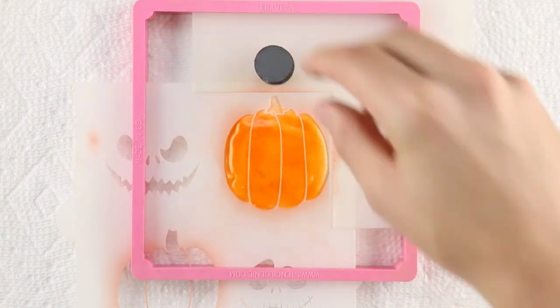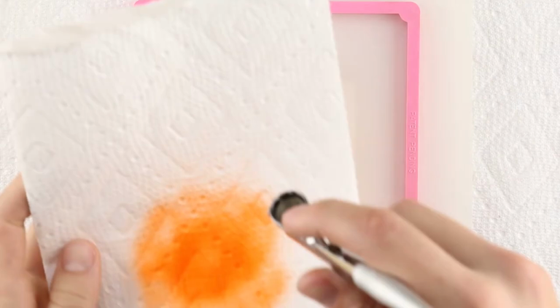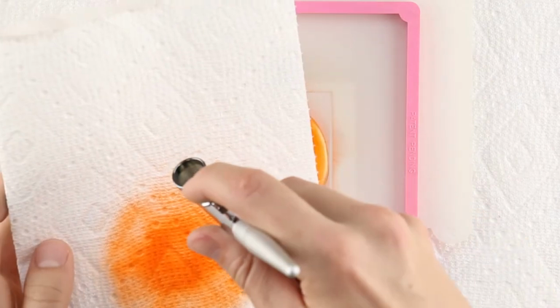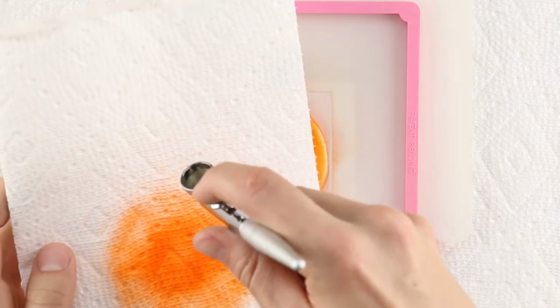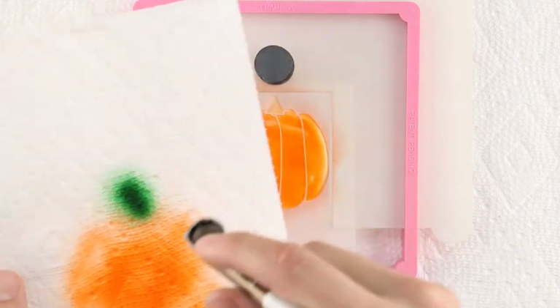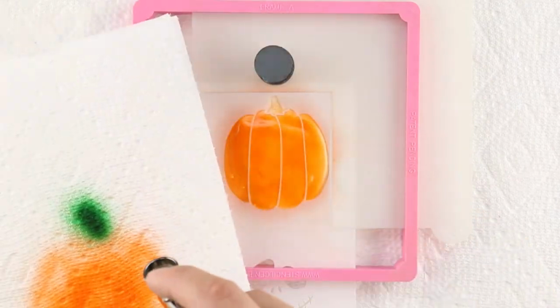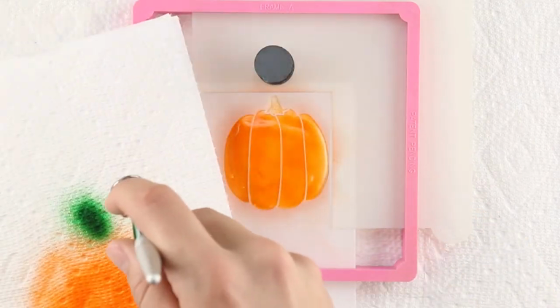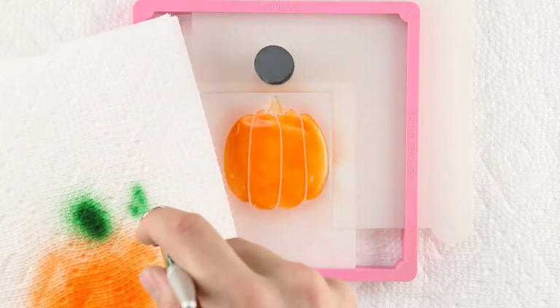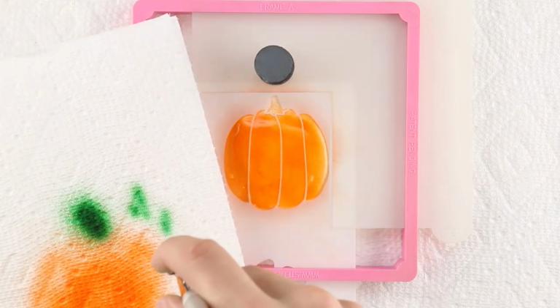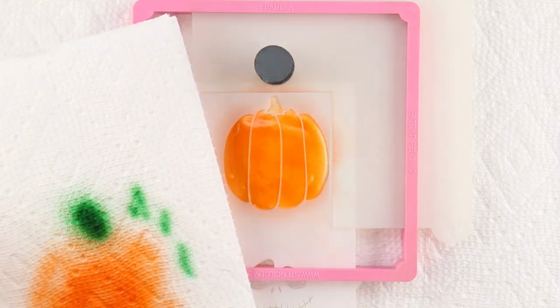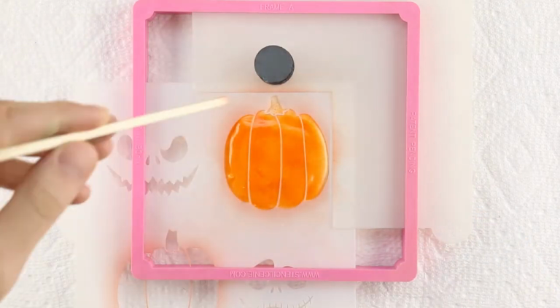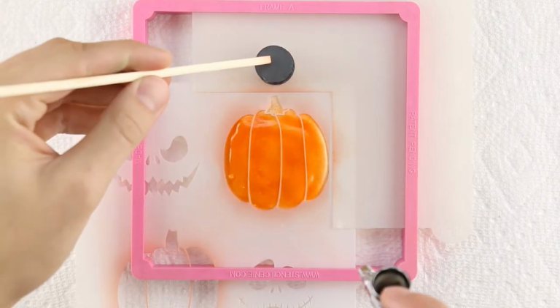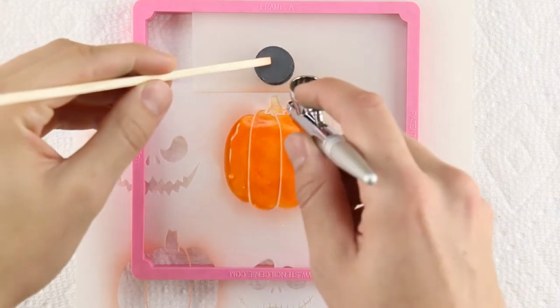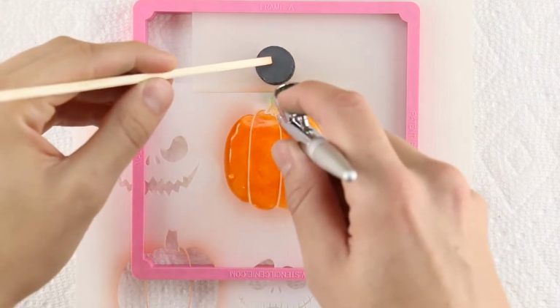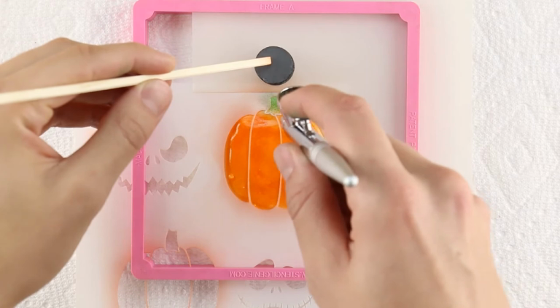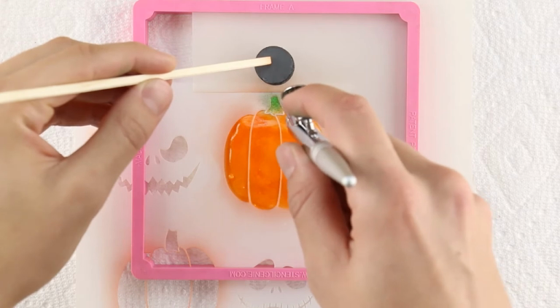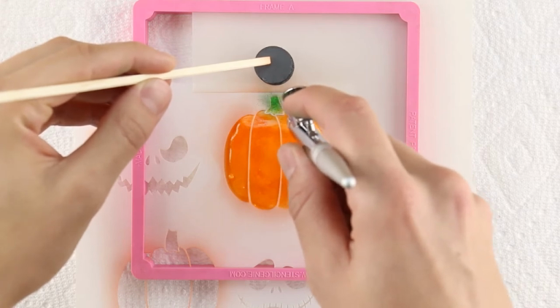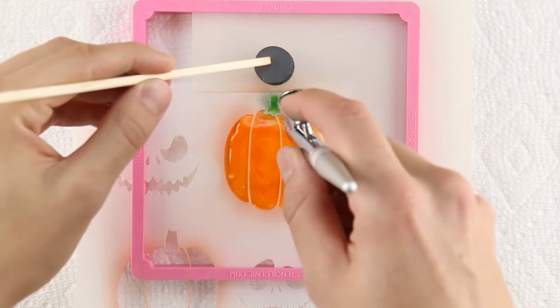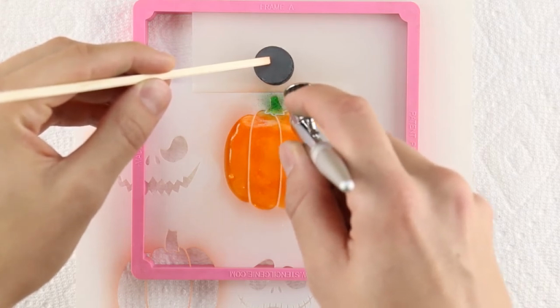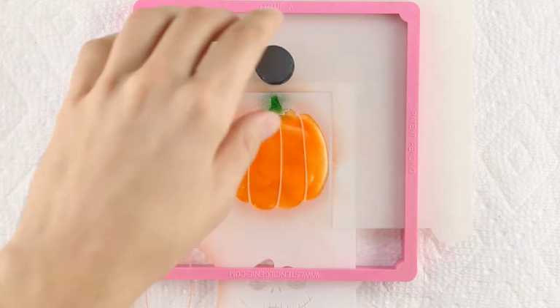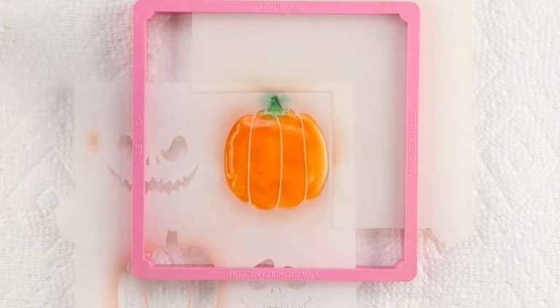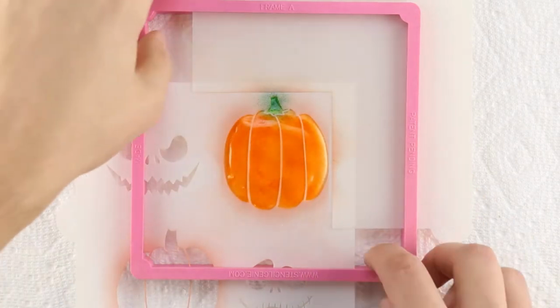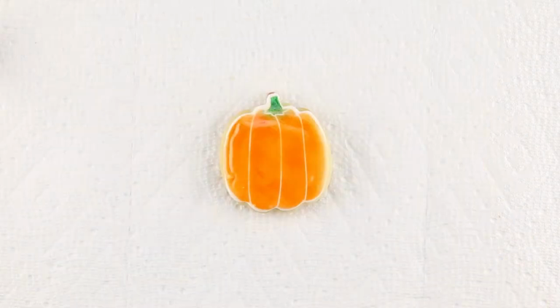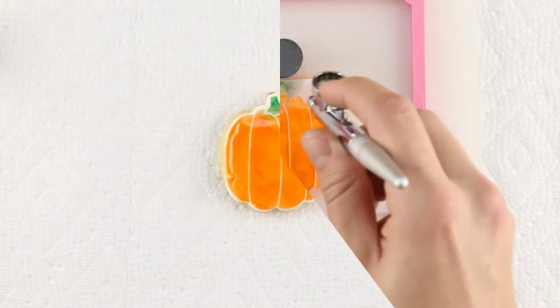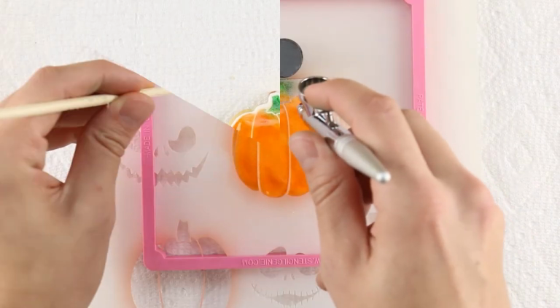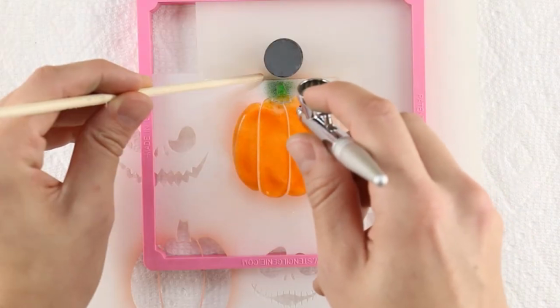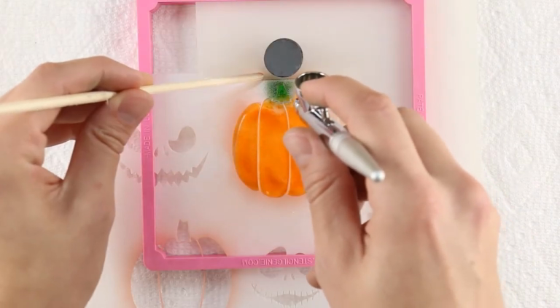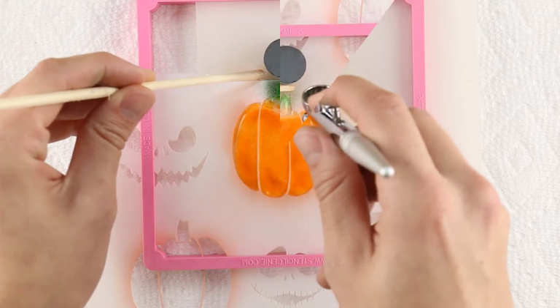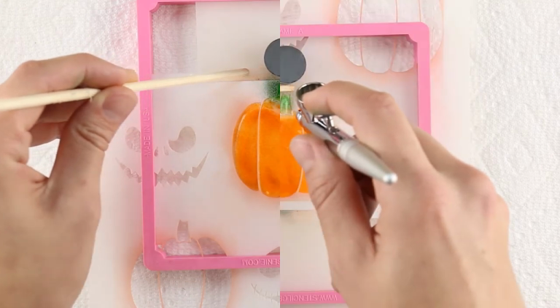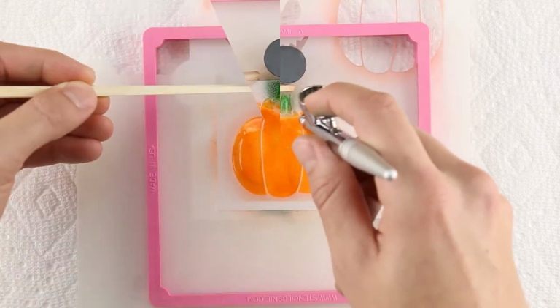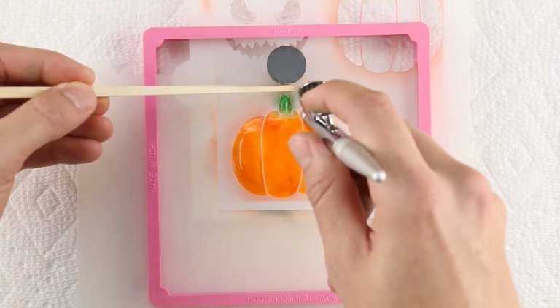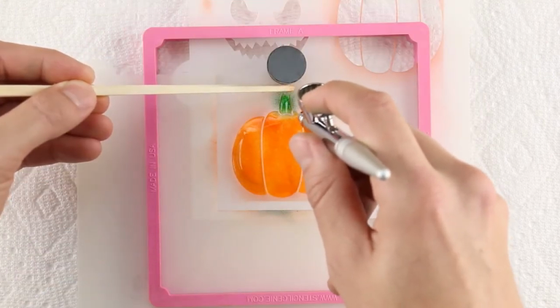Empty out the airbrush and load with green Amerimist food coloring for the stem. Line the stencil back up with the orange and precisely airbrush the green on the top of each pumpkin.